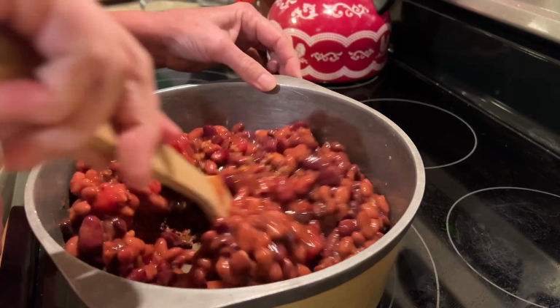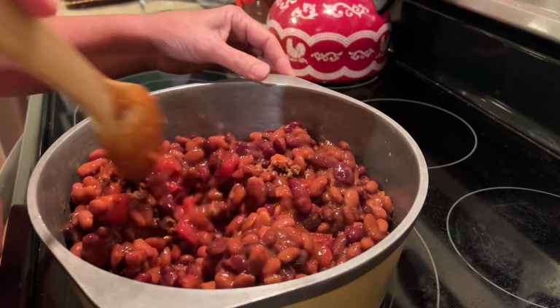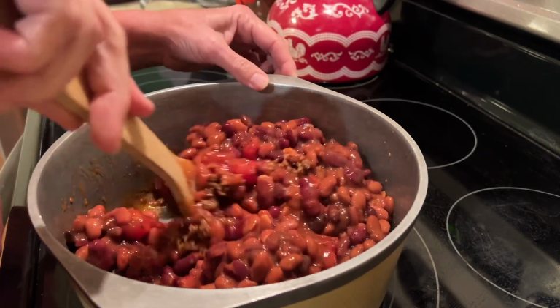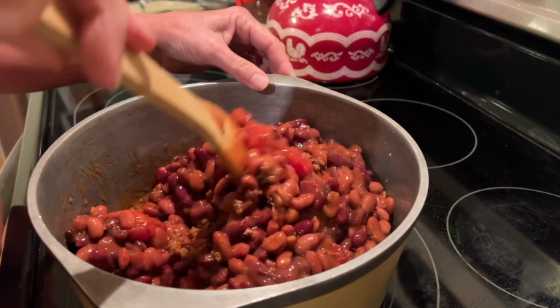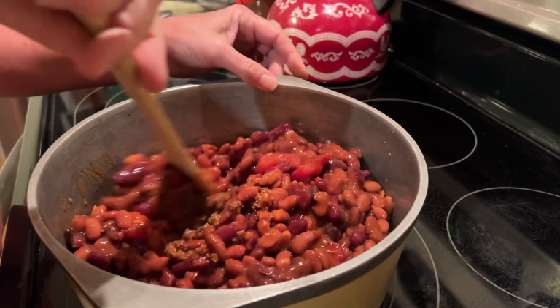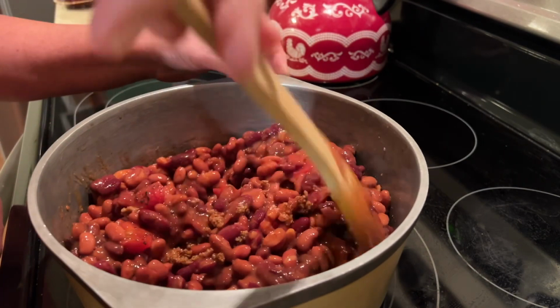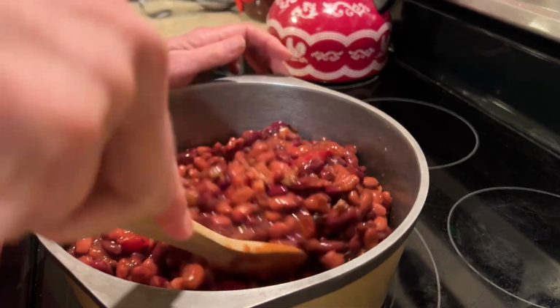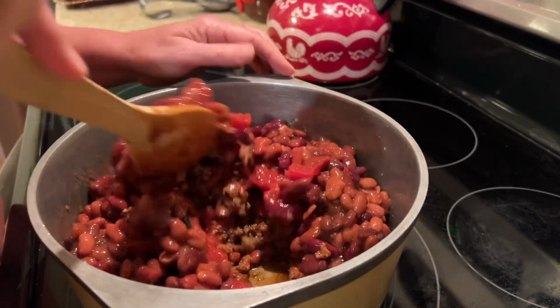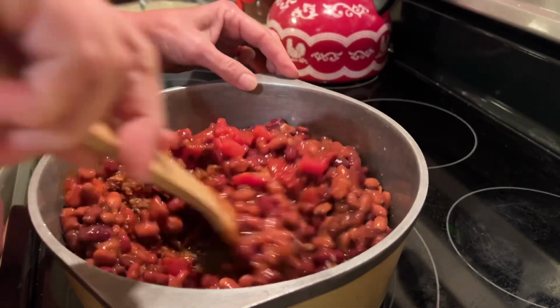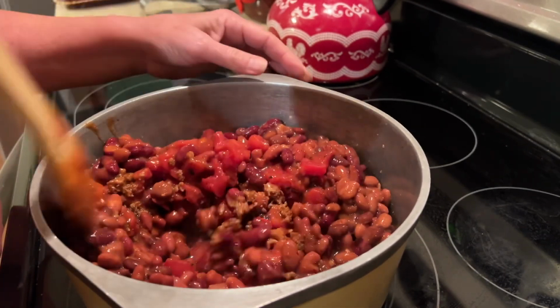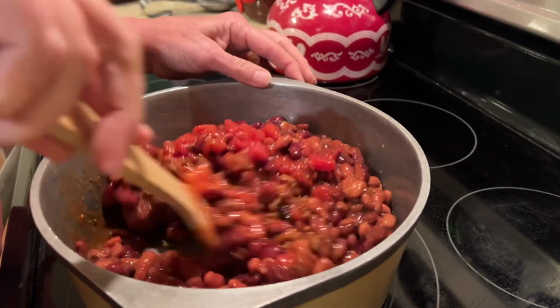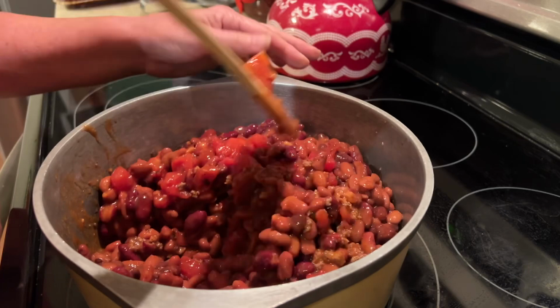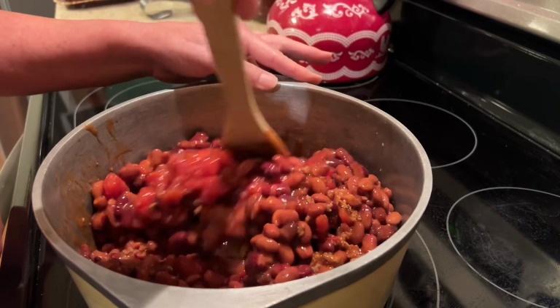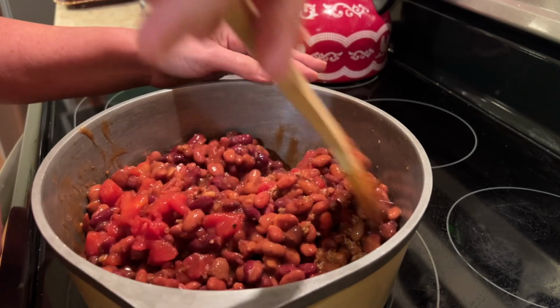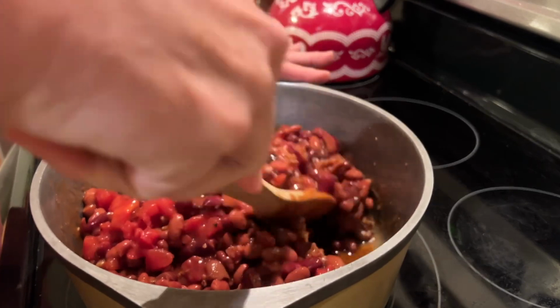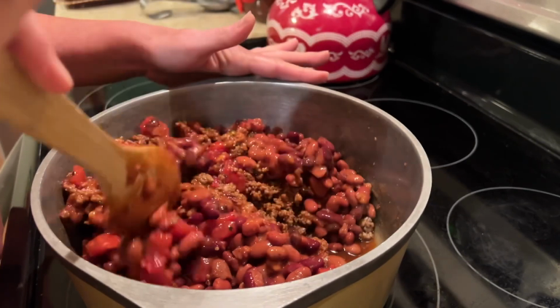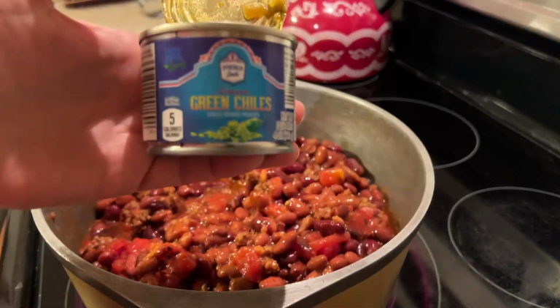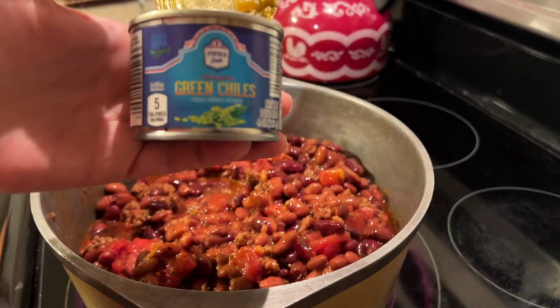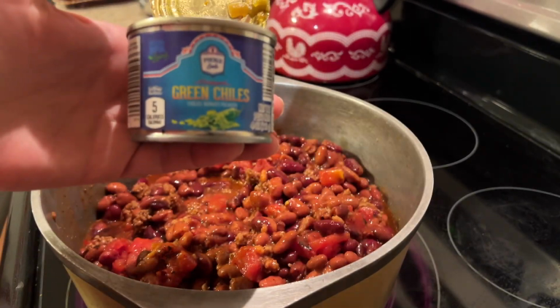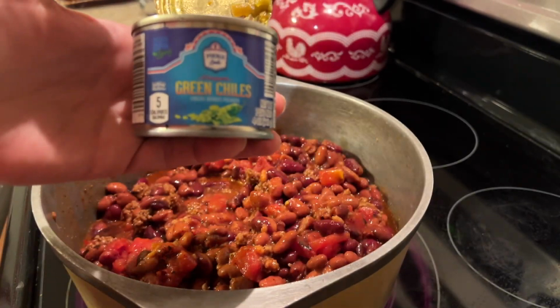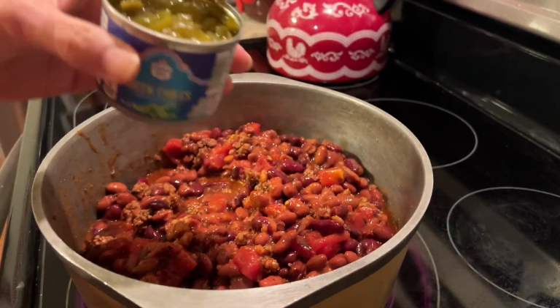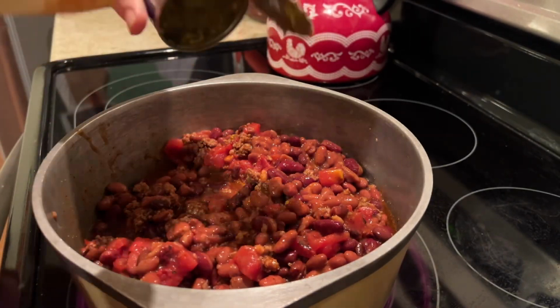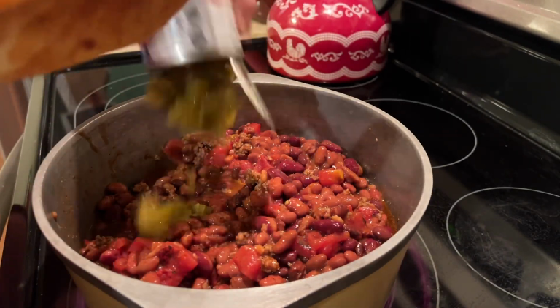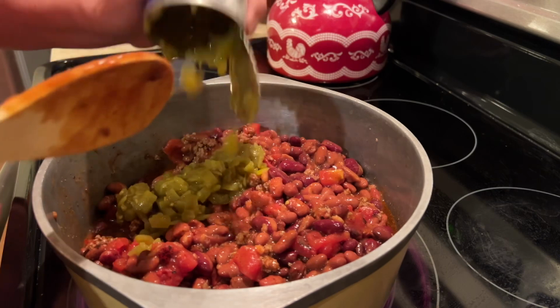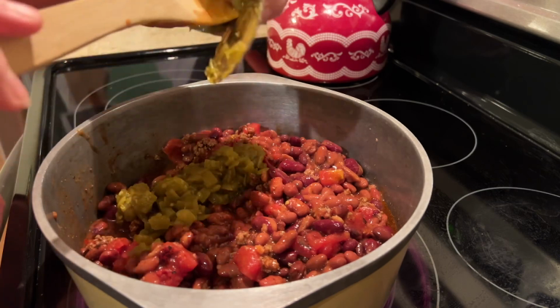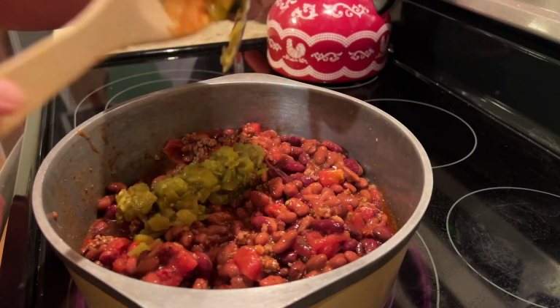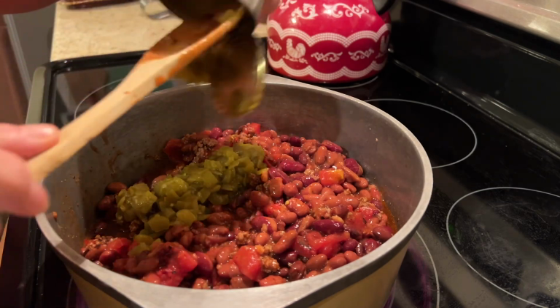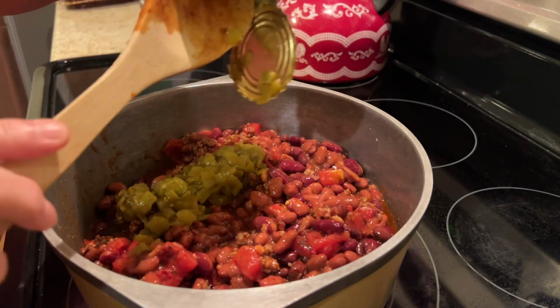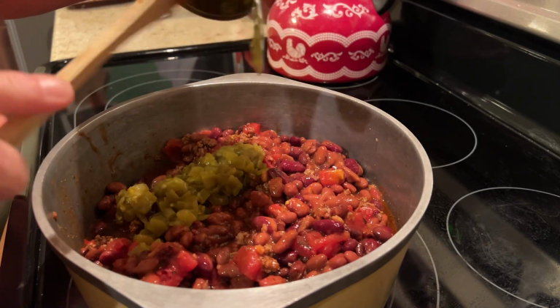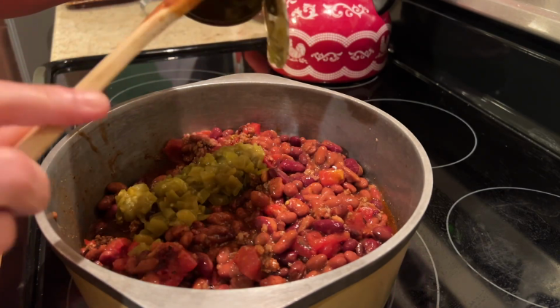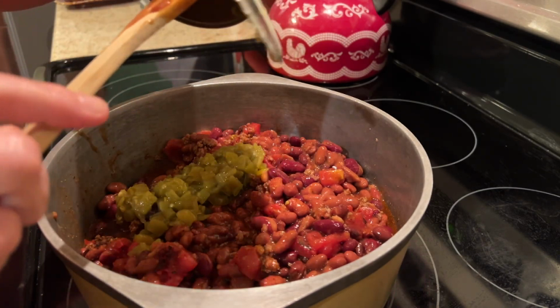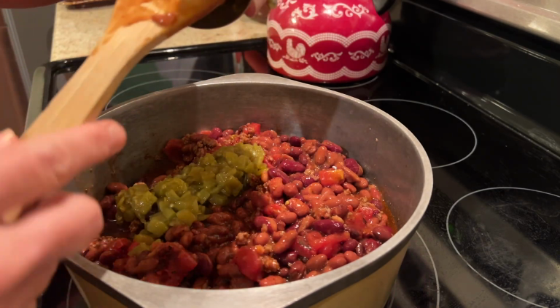Let's give this a mix and then we are going to add one can of green chilies. You may omit this if you would like if you don't like a little heat in your chili, but my husband and I do — we like just a little bit of heat.